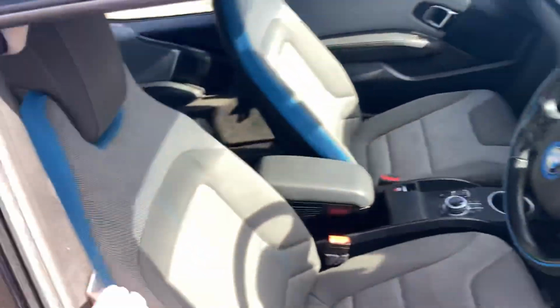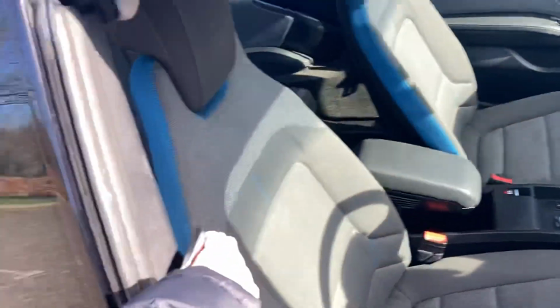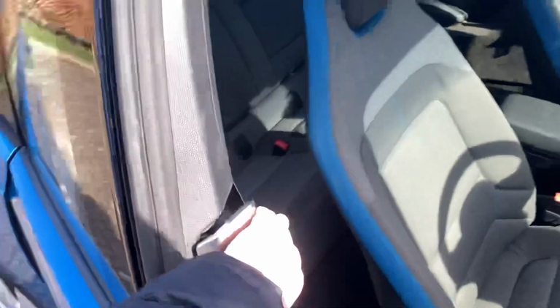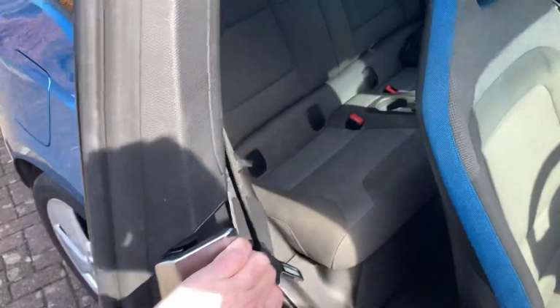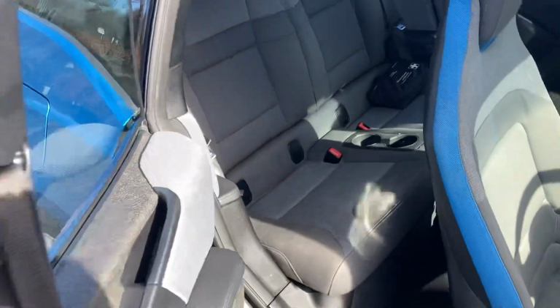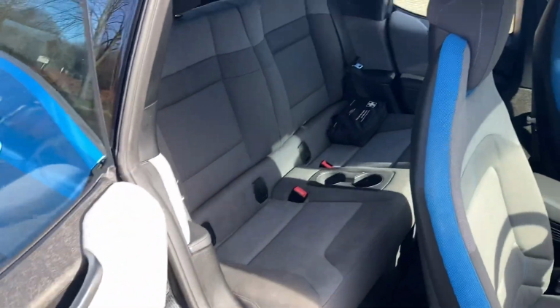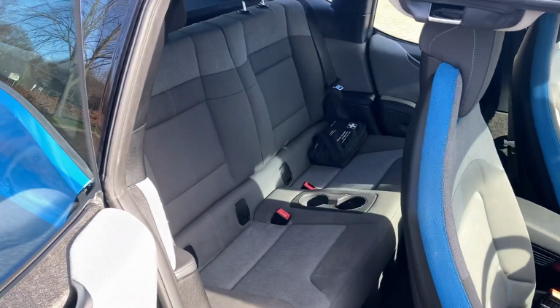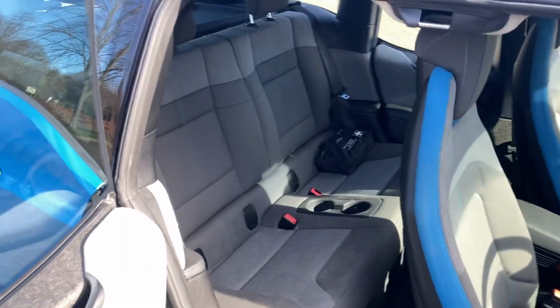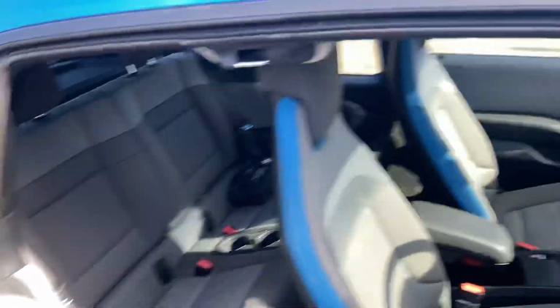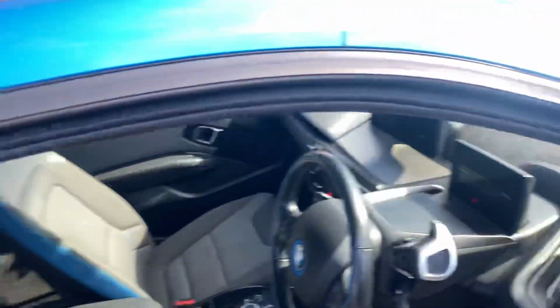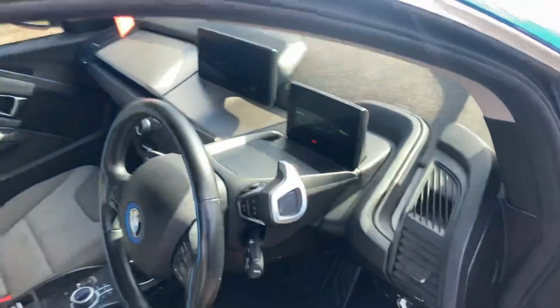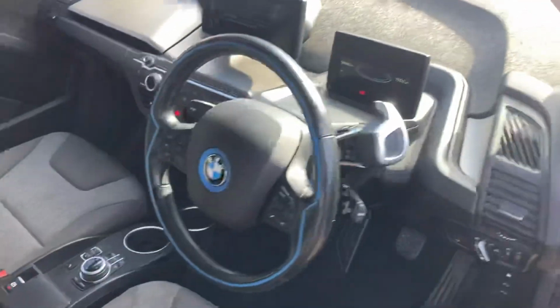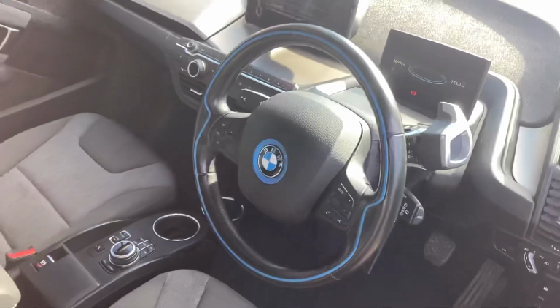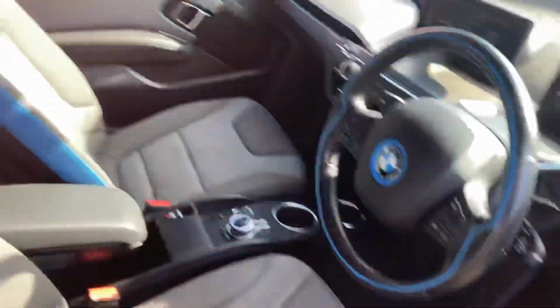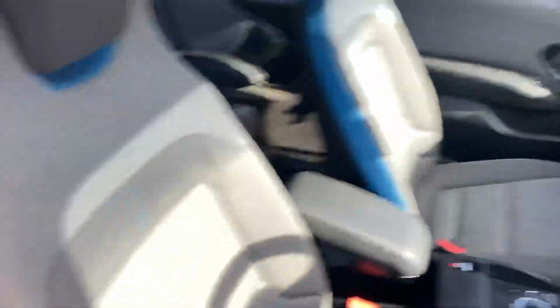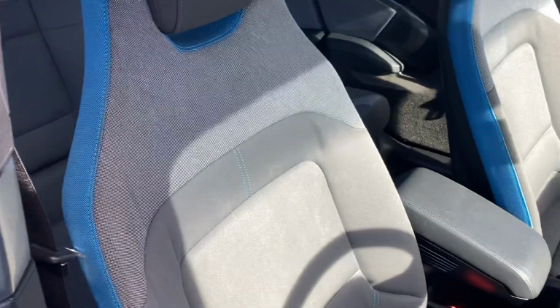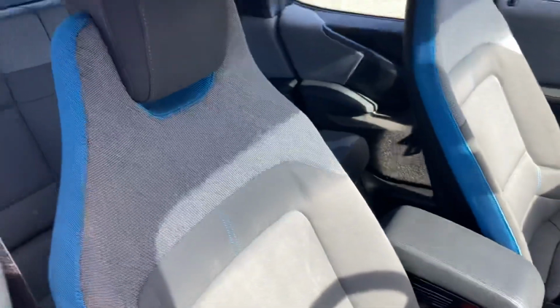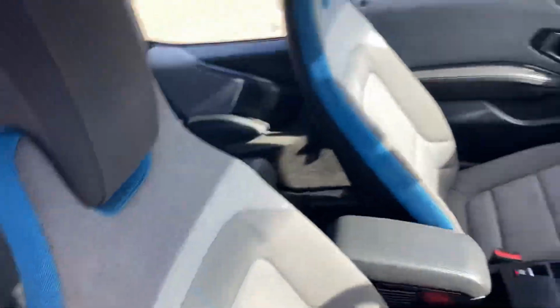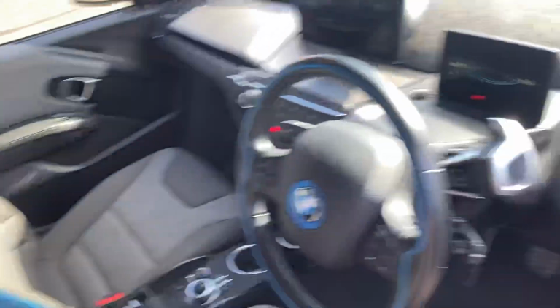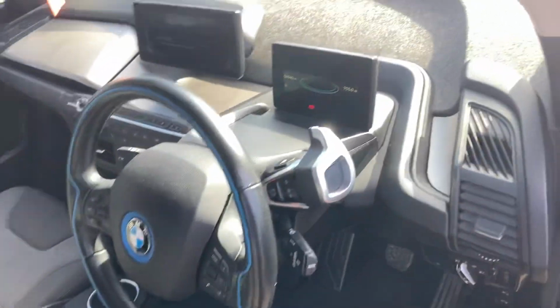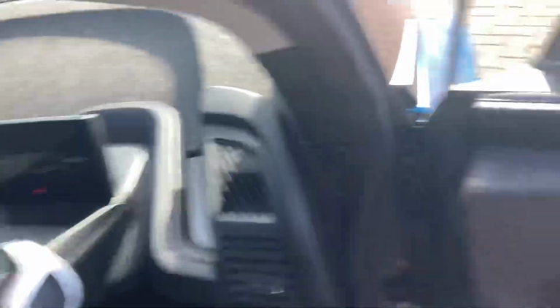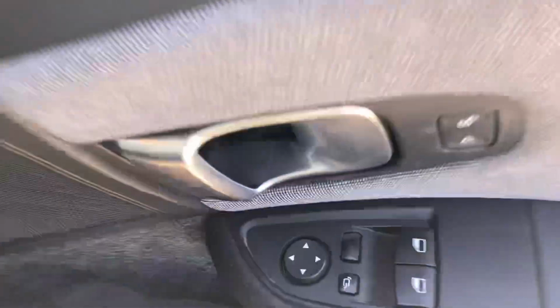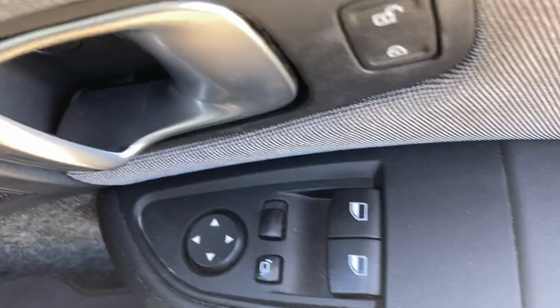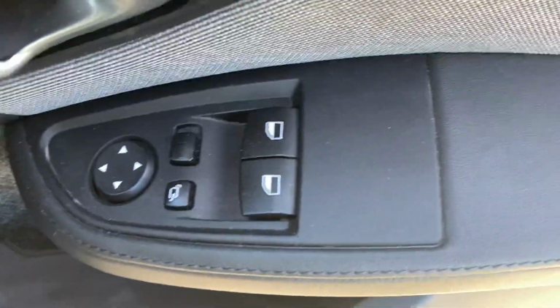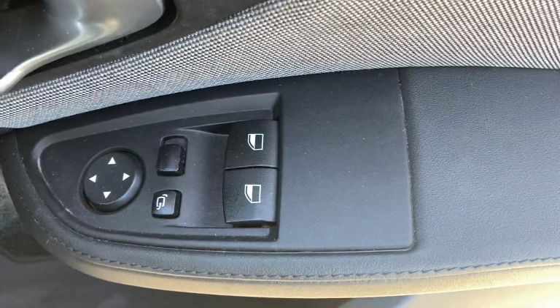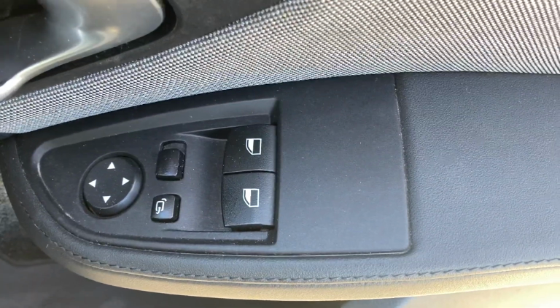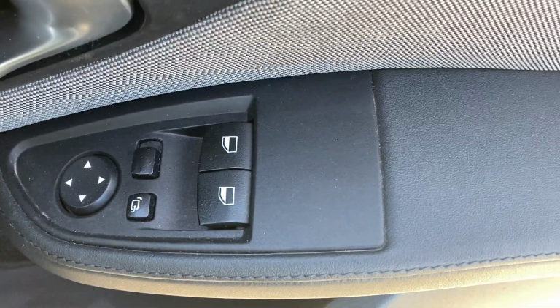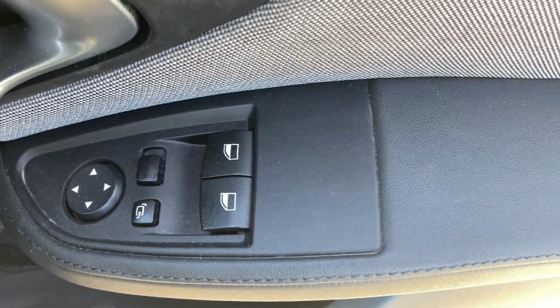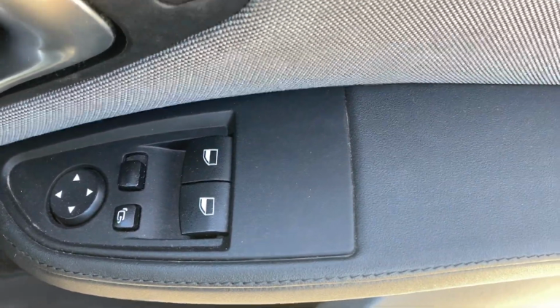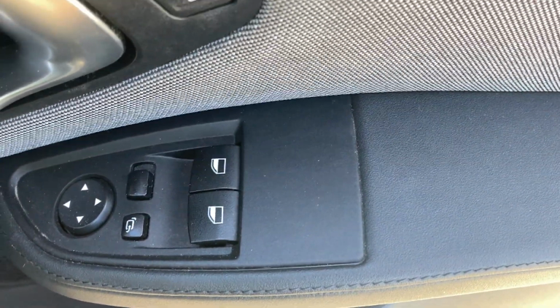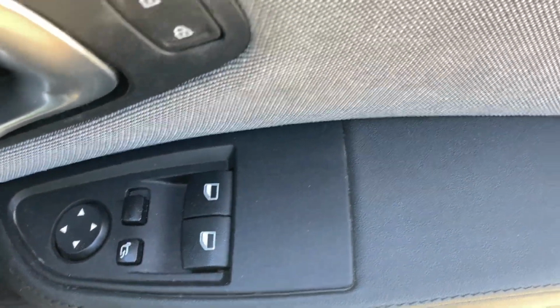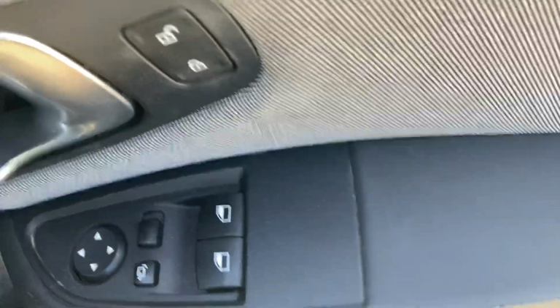Open the back door with this handle here. Grey cloth interior with blue edging, got electric front windows and electric mirrors which power fold in.